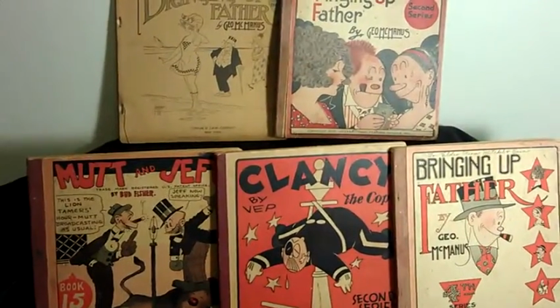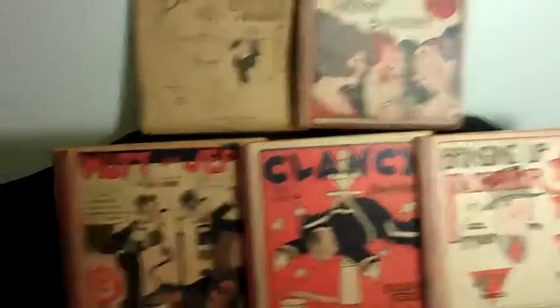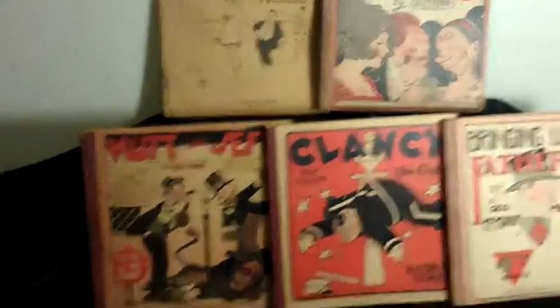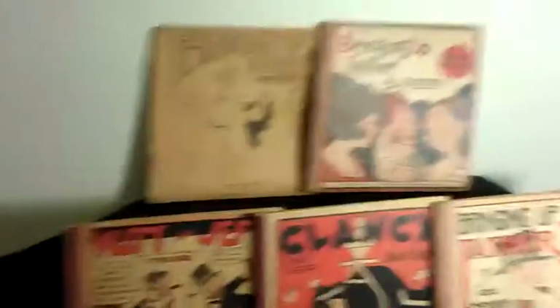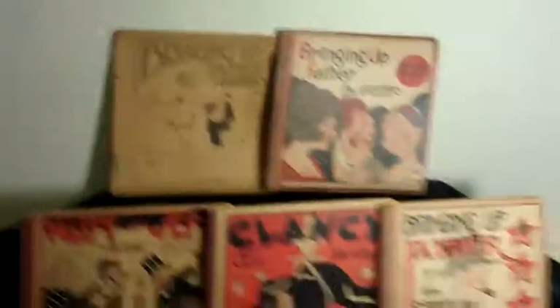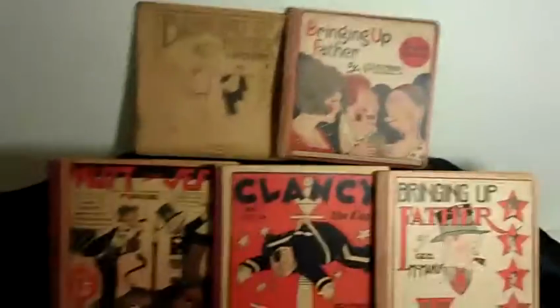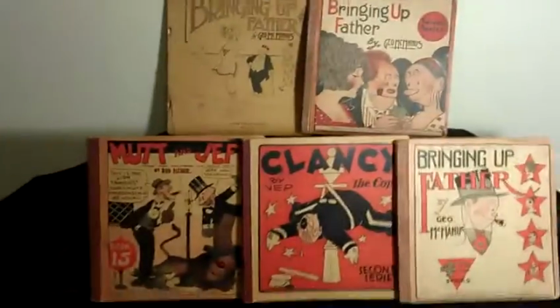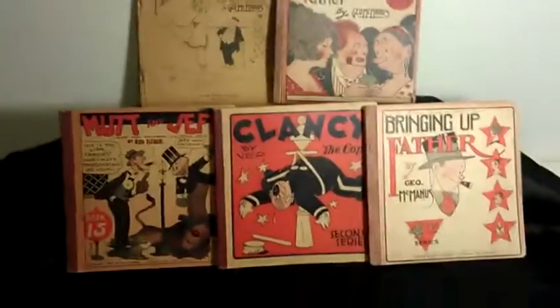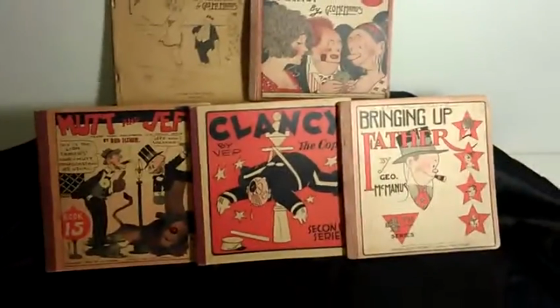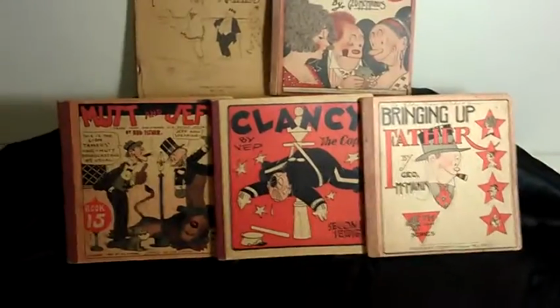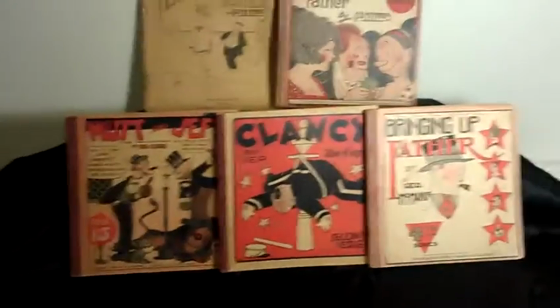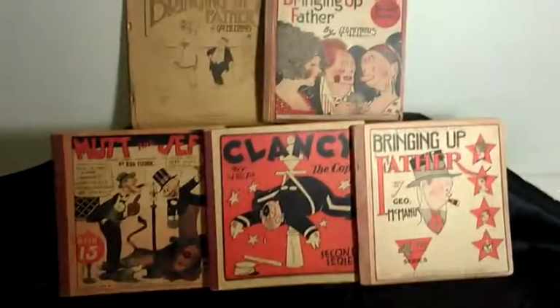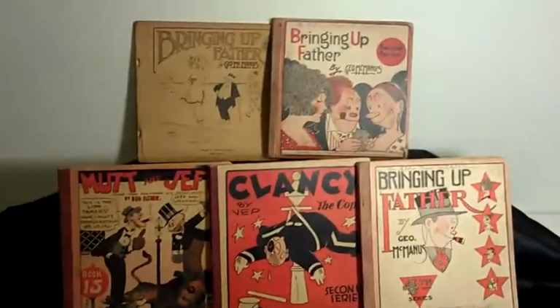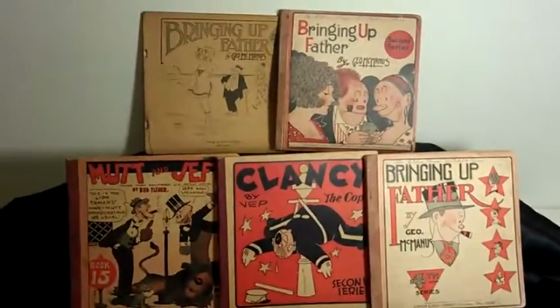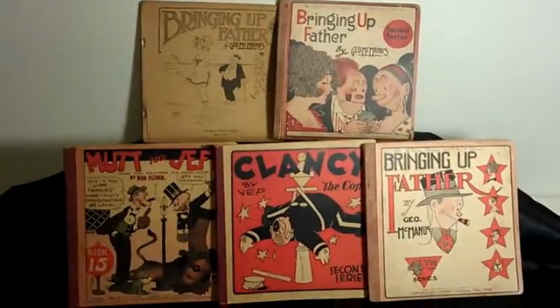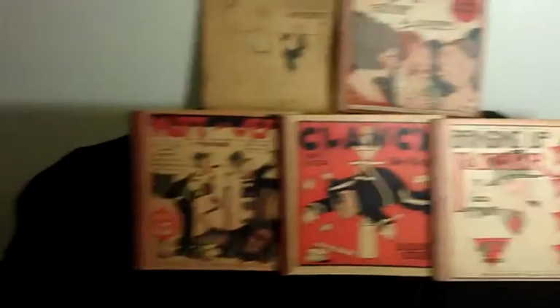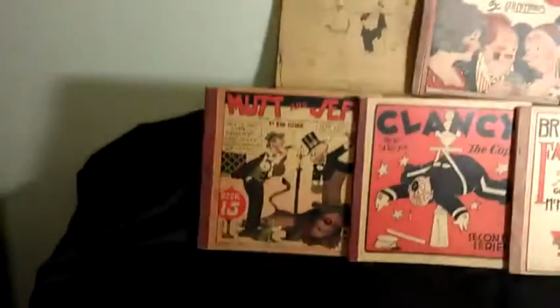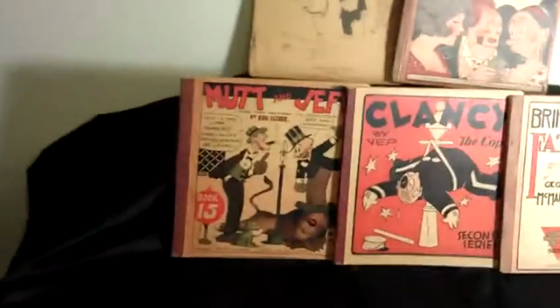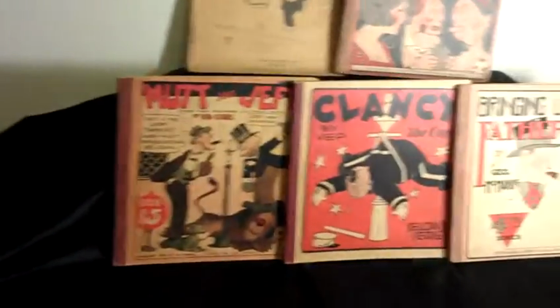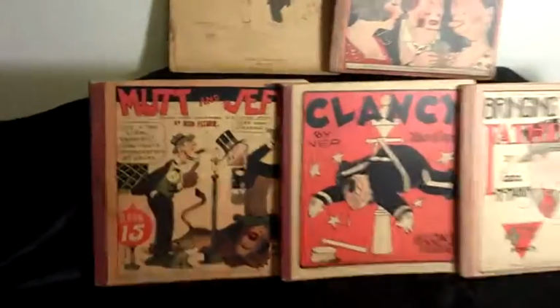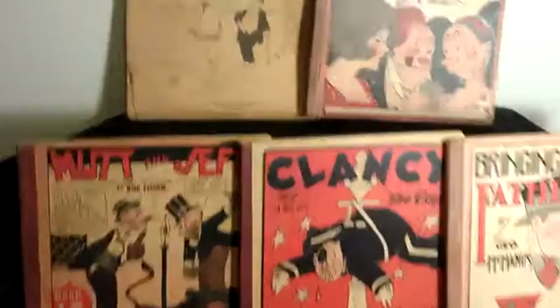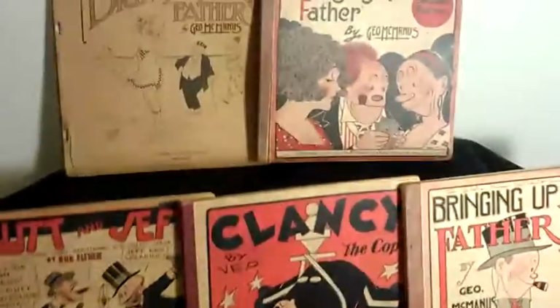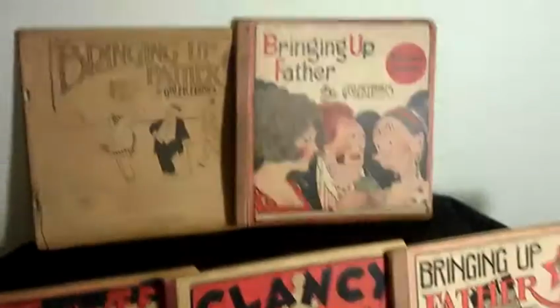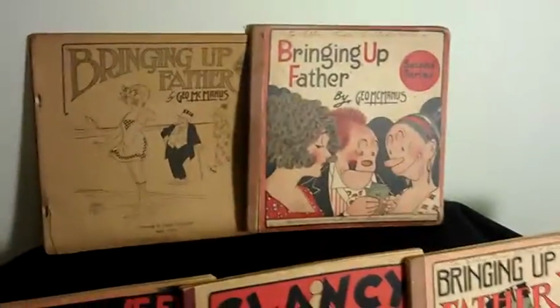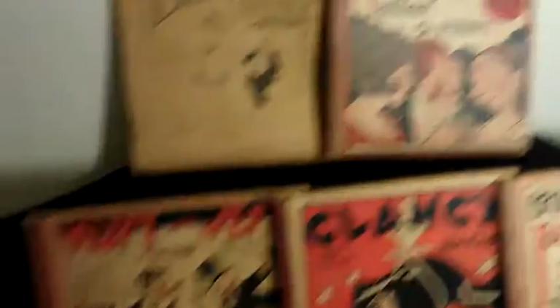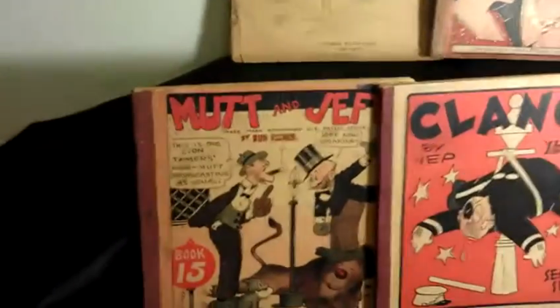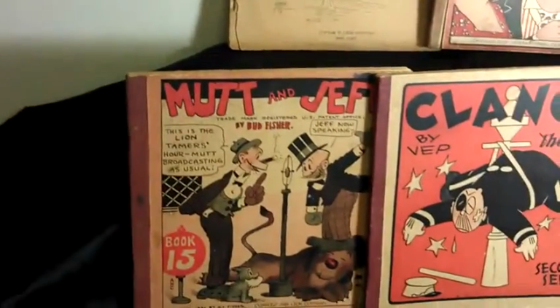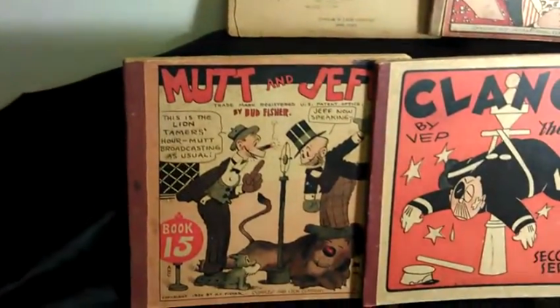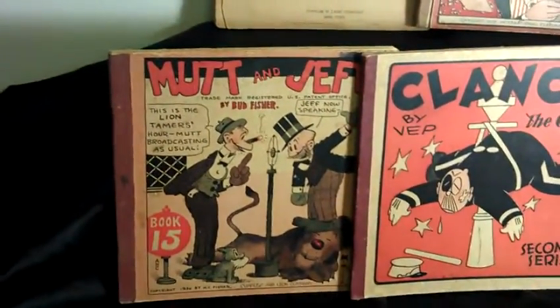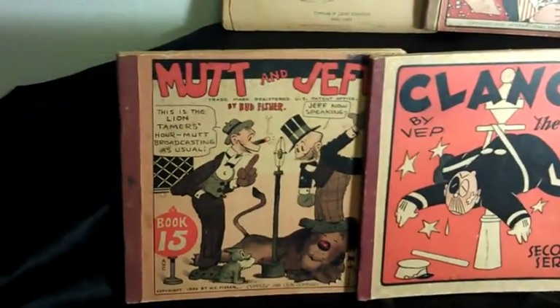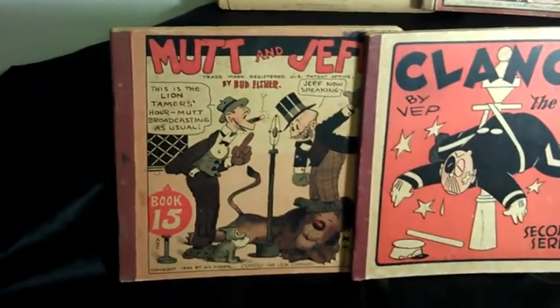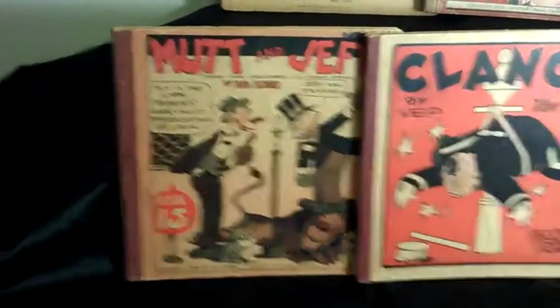Well hey there YouTubers. I'm going to show you — I came across this comic book collection yesterday. I was digging through those boxes that had the old pictures and all, and these were all wrapped up in there. It's quite a cool collection.